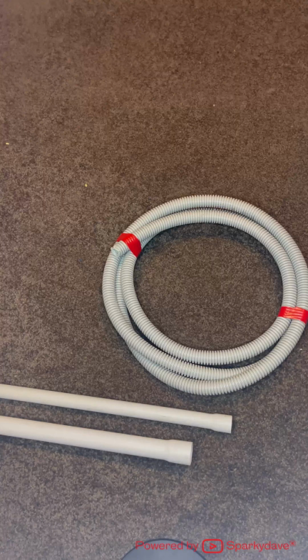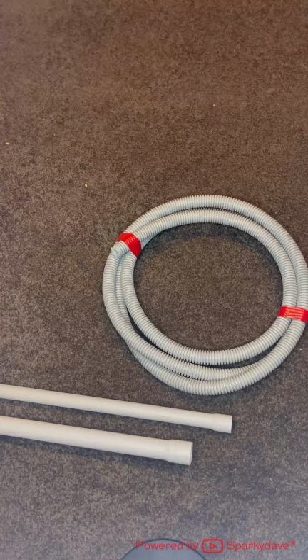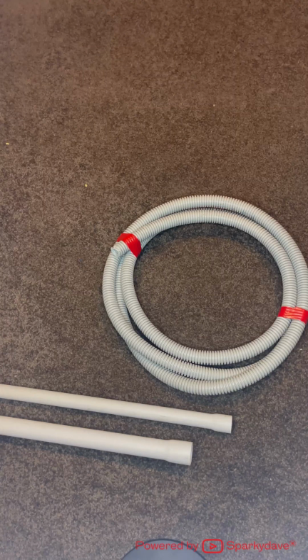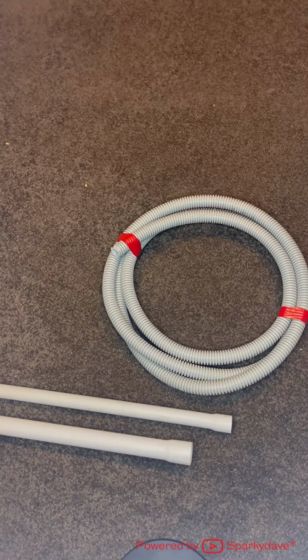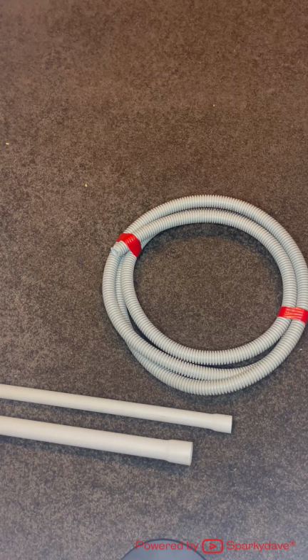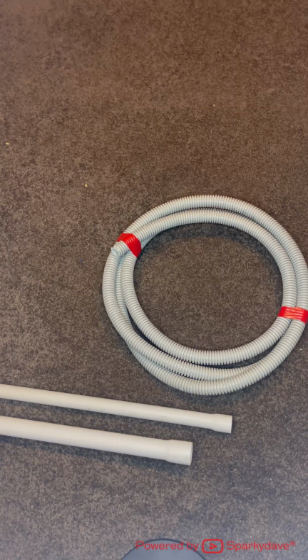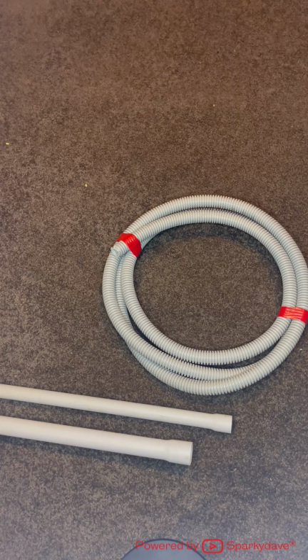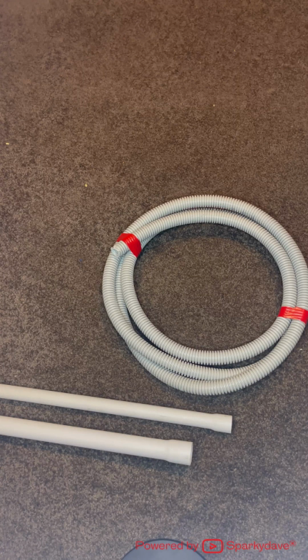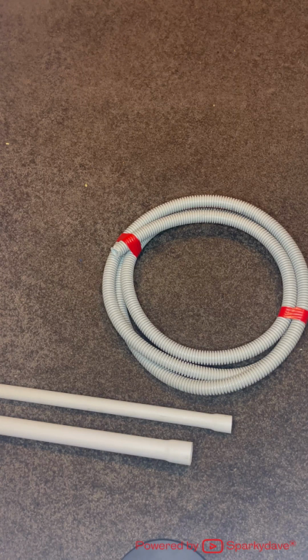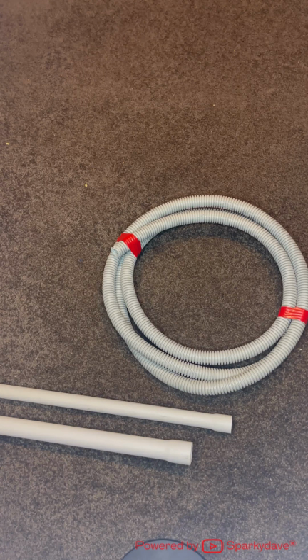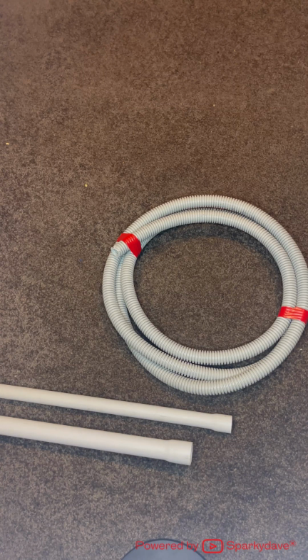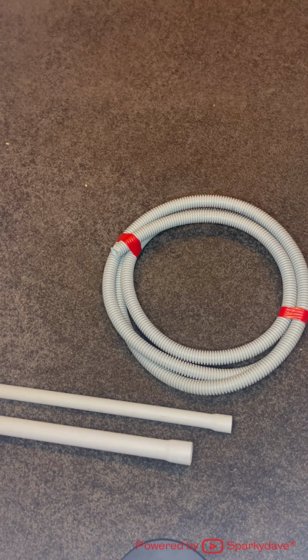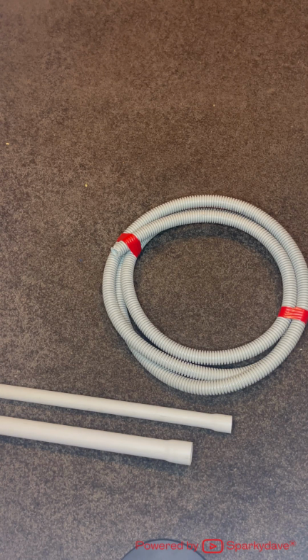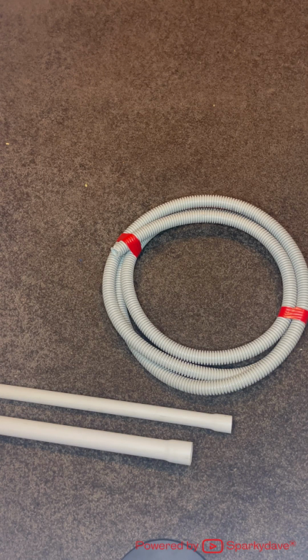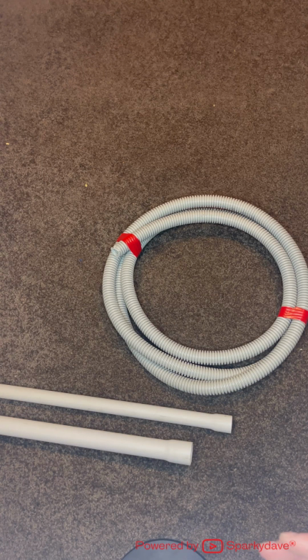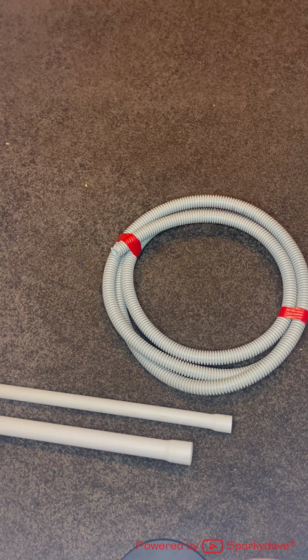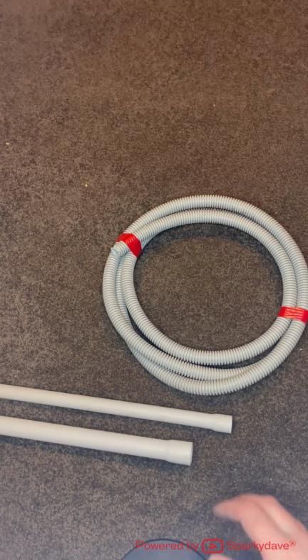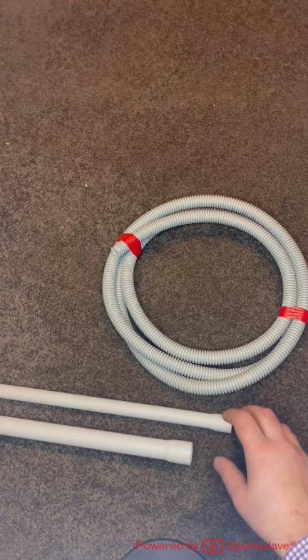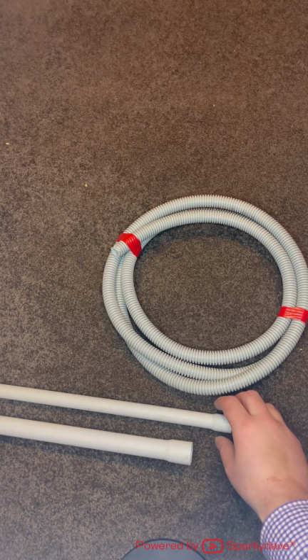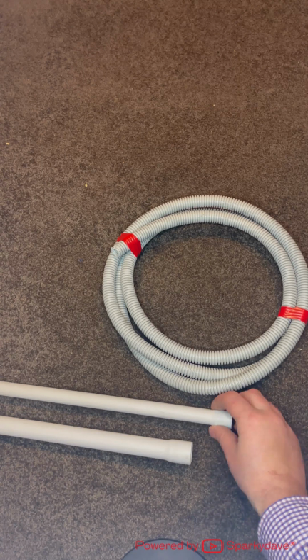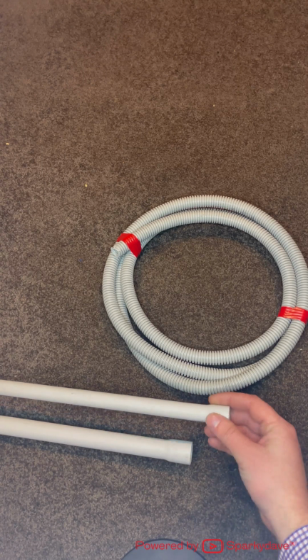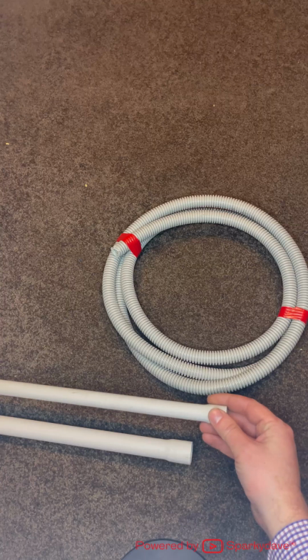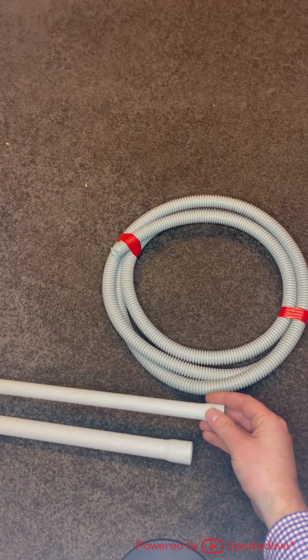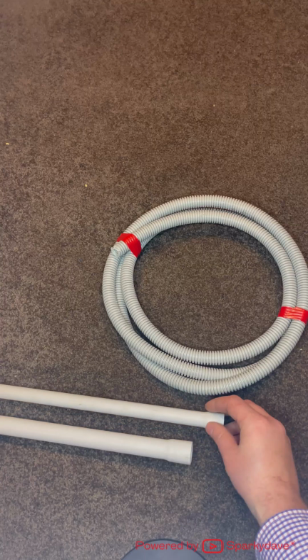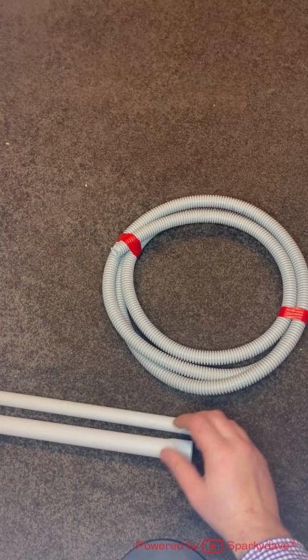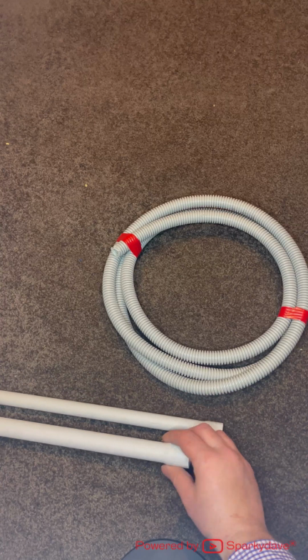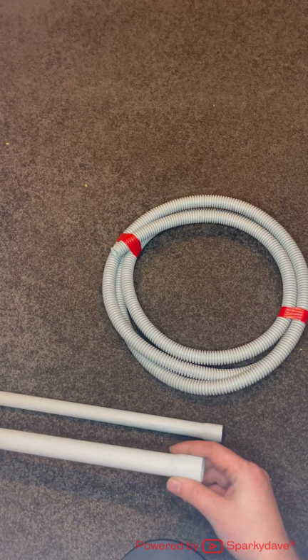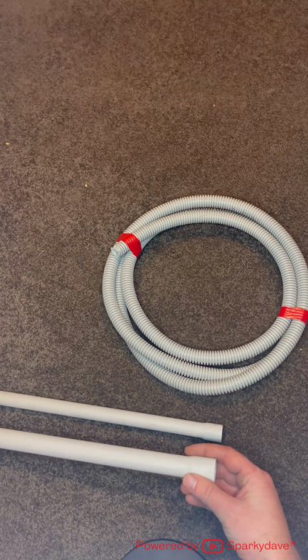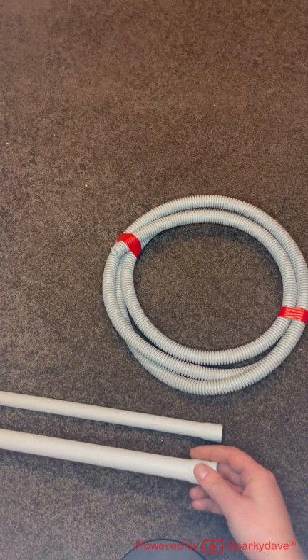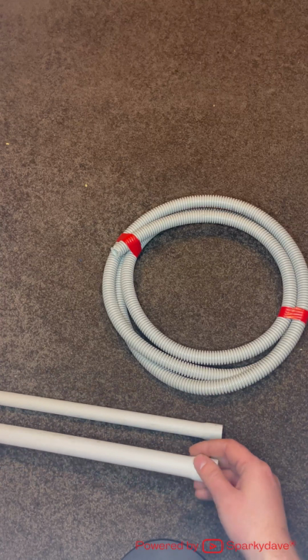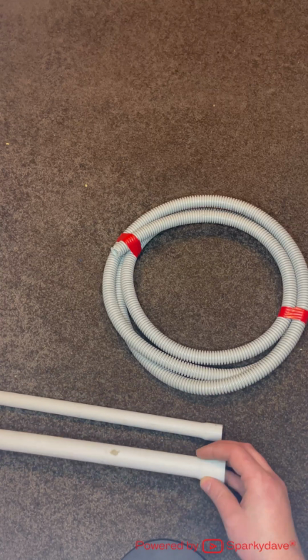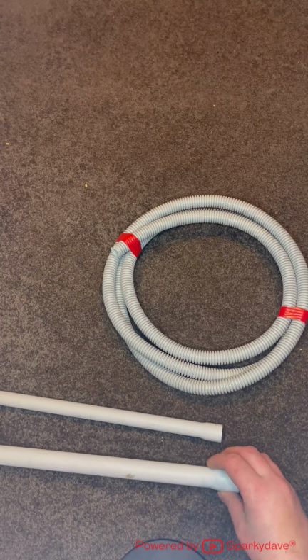Conduit is available in many different sizes. Most commonly used will be 20mm and 25mm conduit.